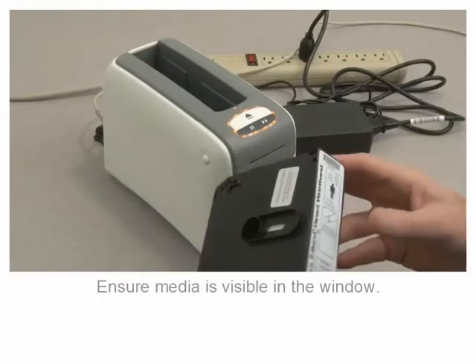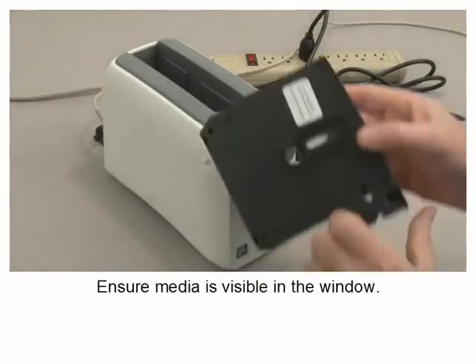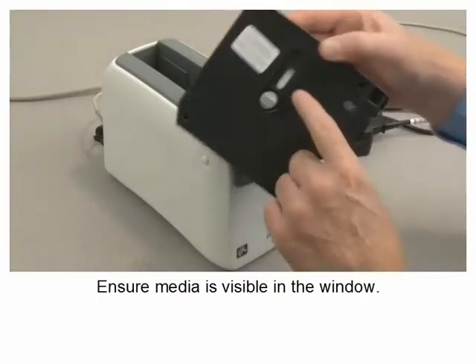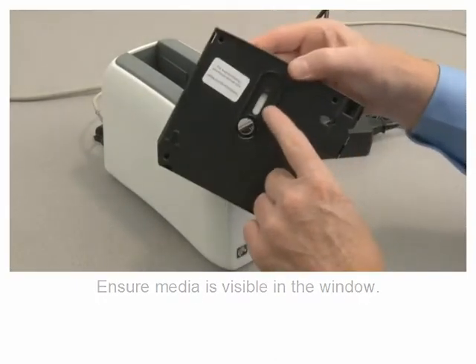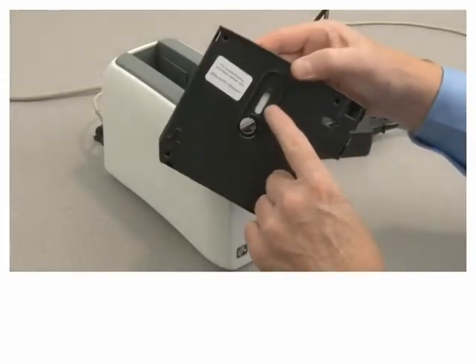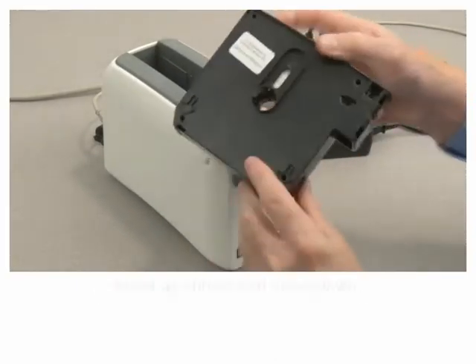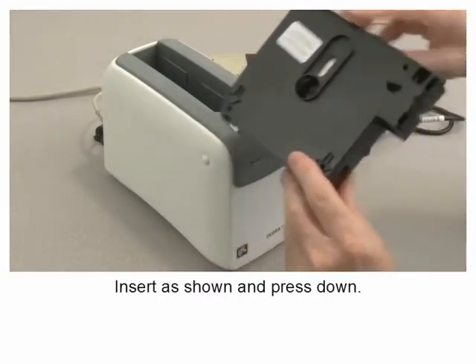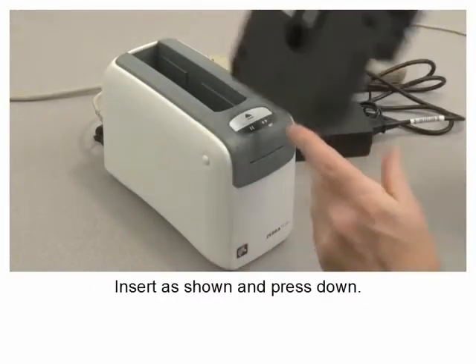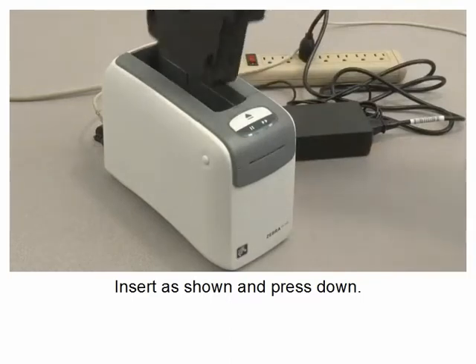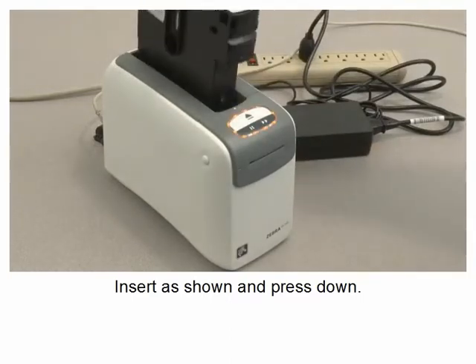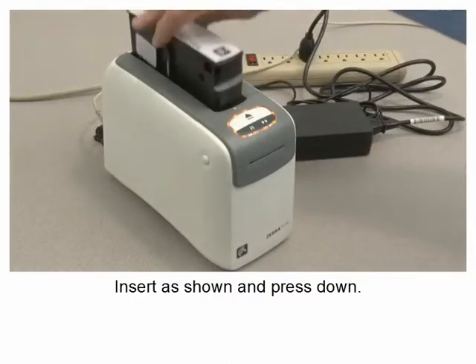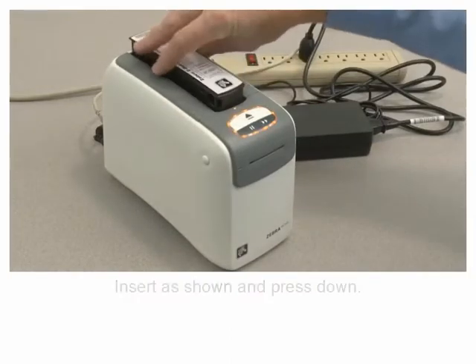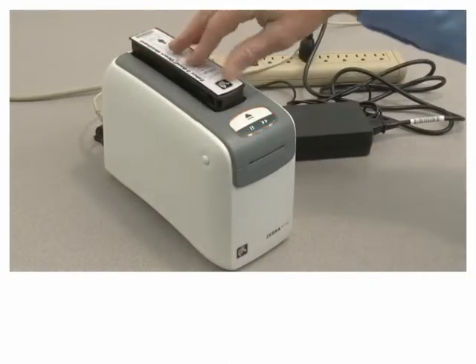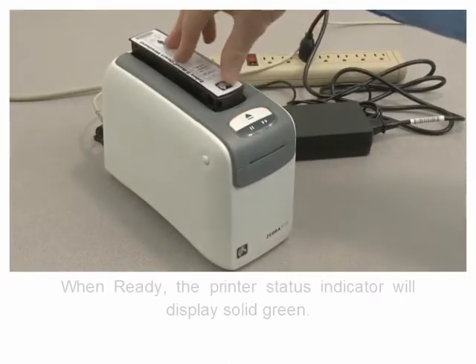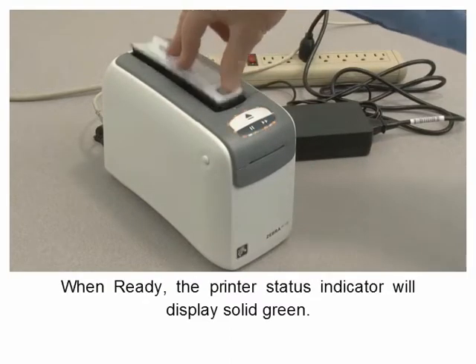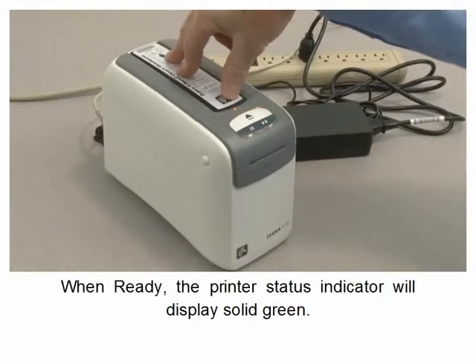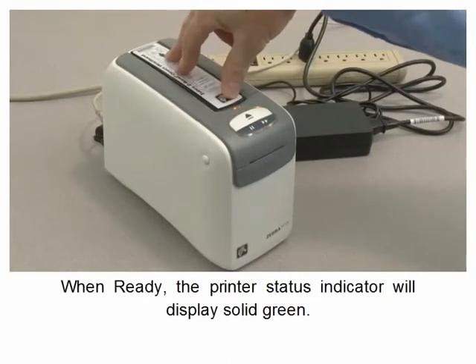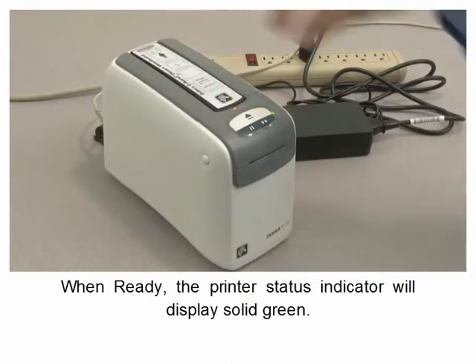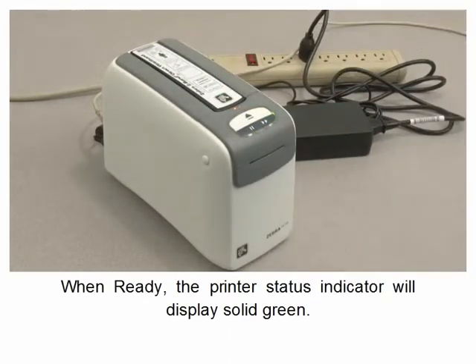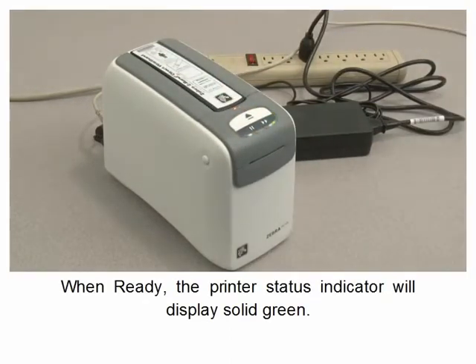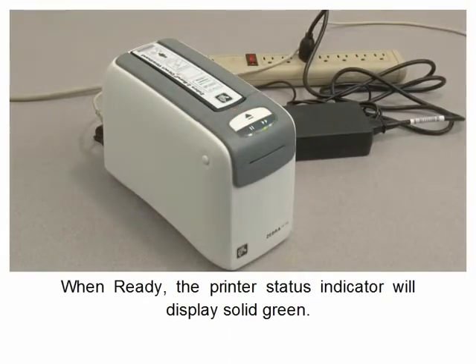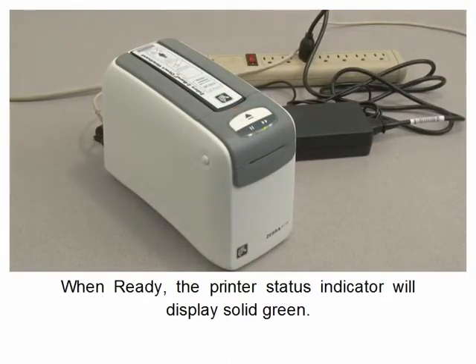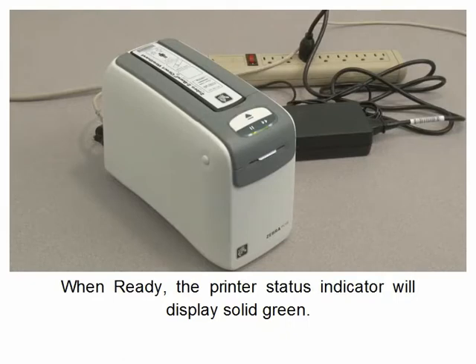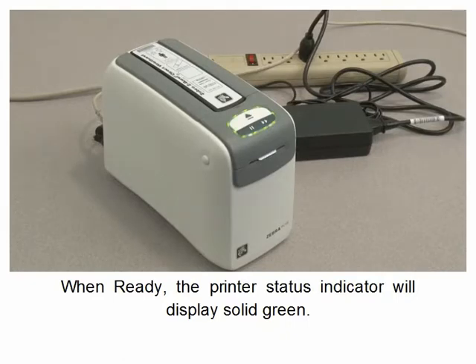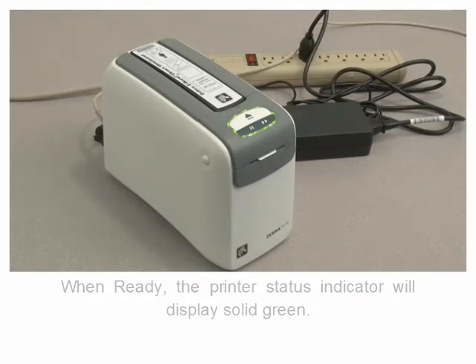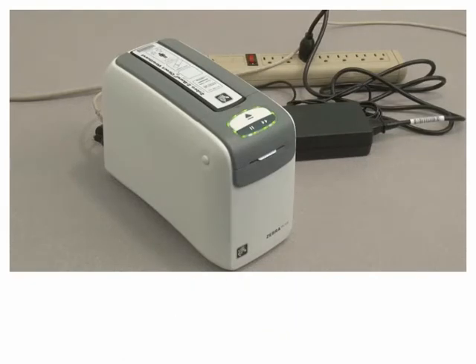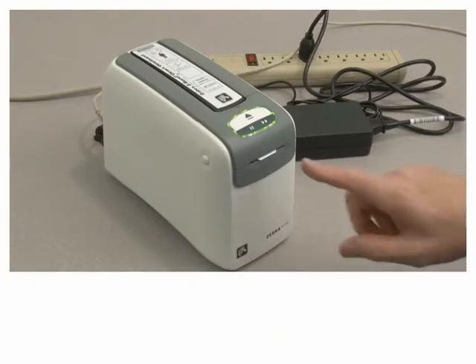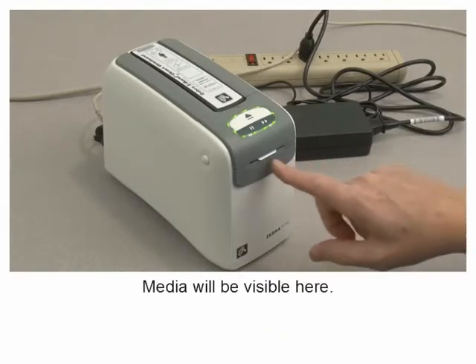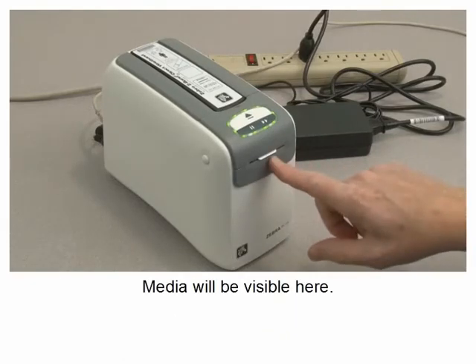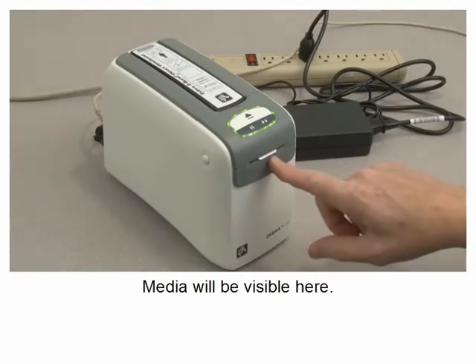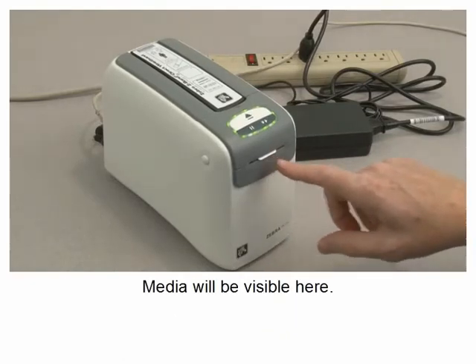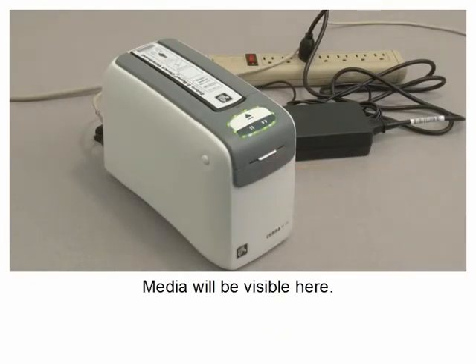Ensure media is visible in the window. Insert as shown and press down. When ready, the printer status indicator will display solid green. Media will be visible here.